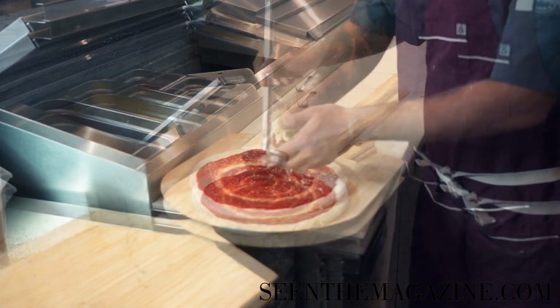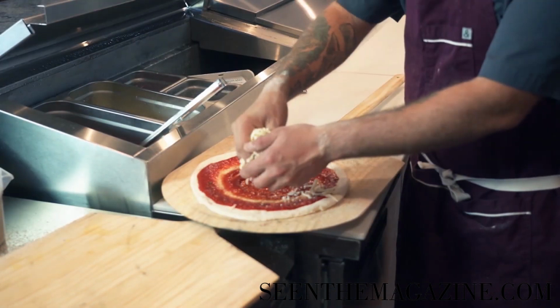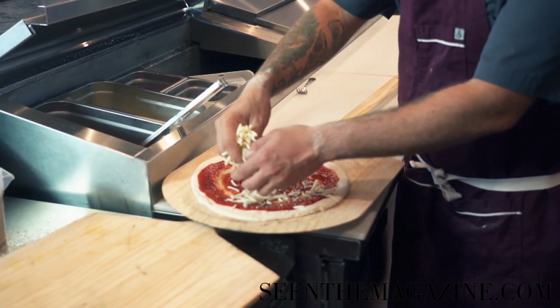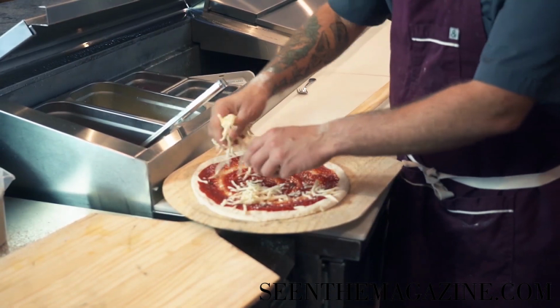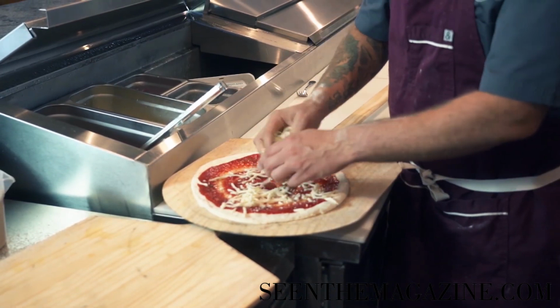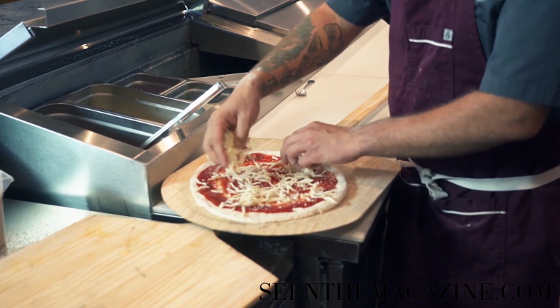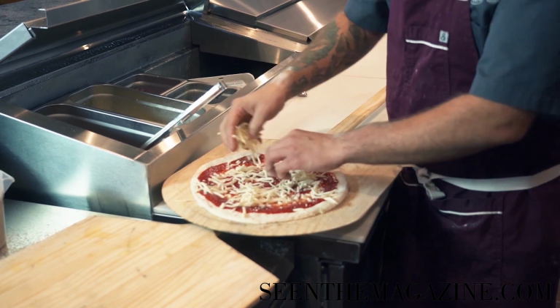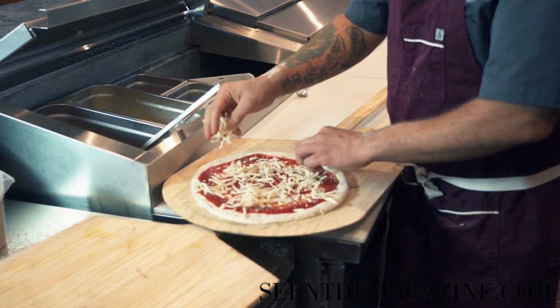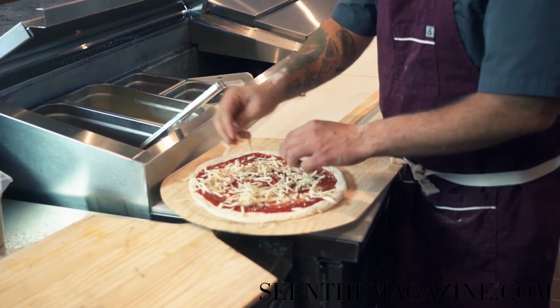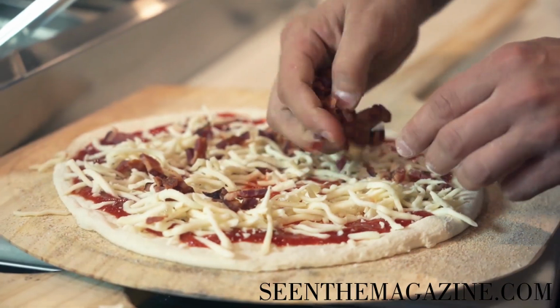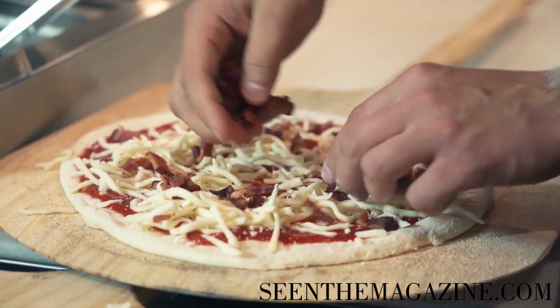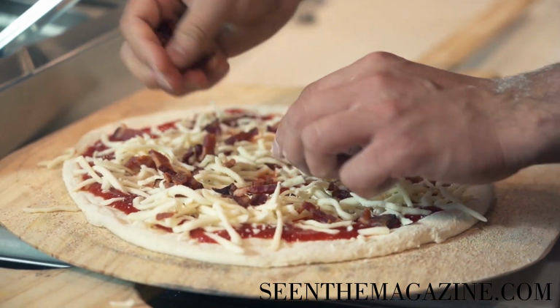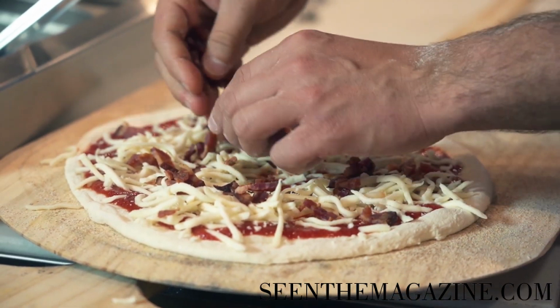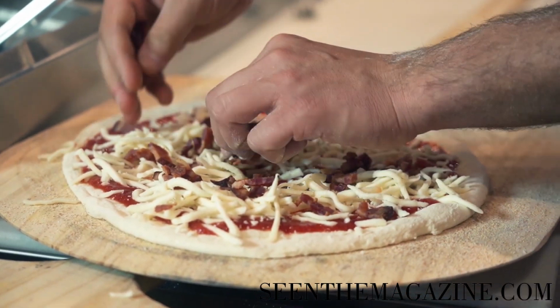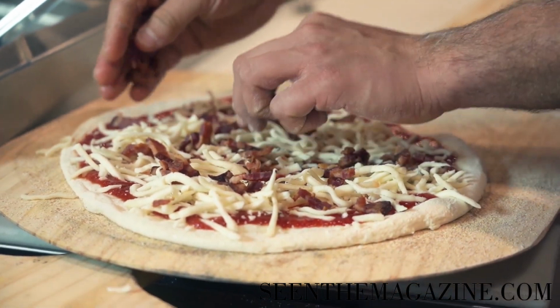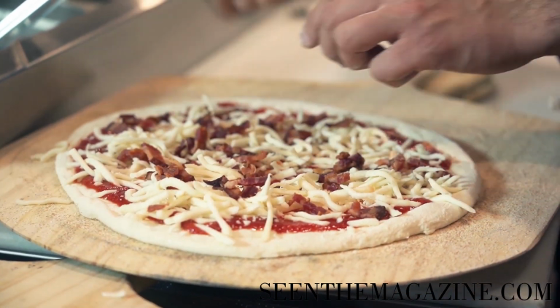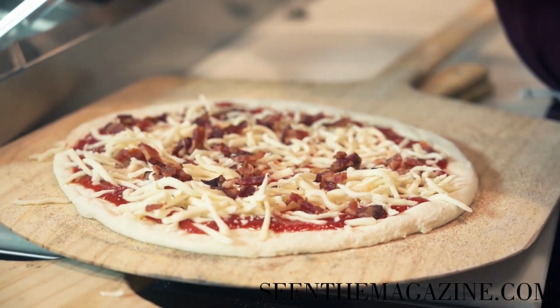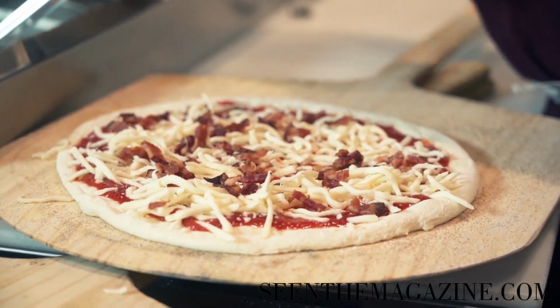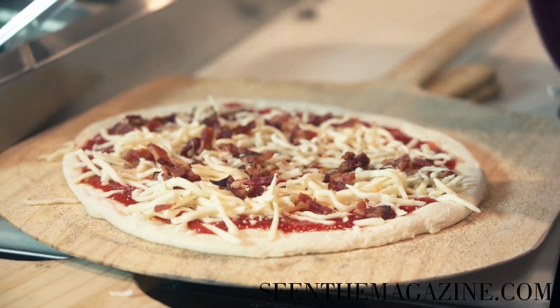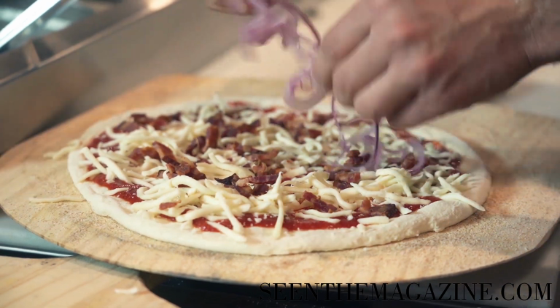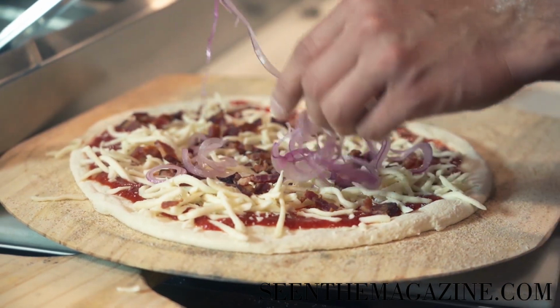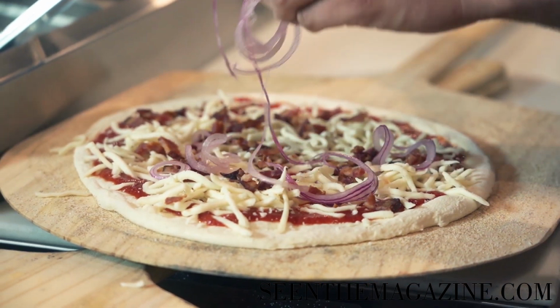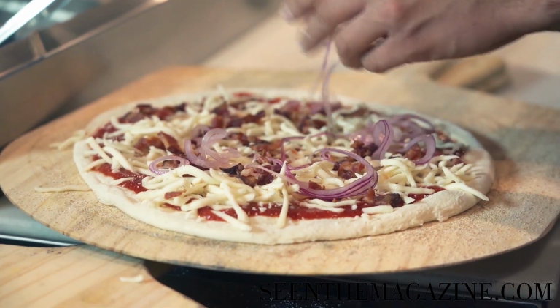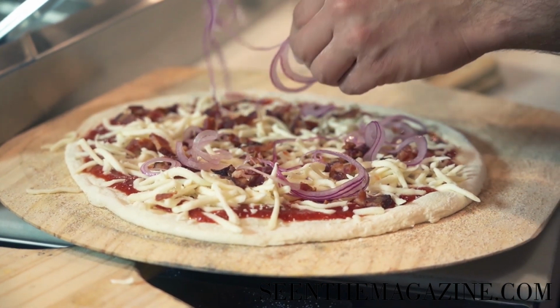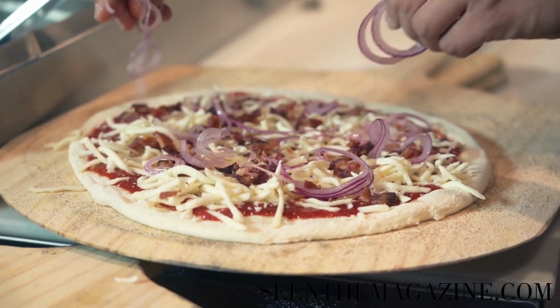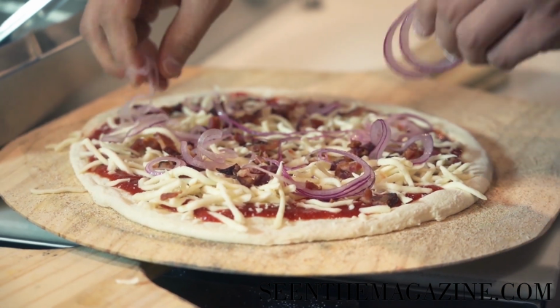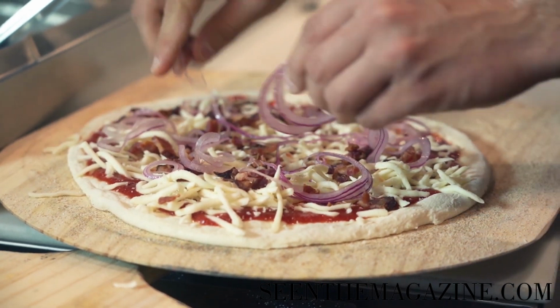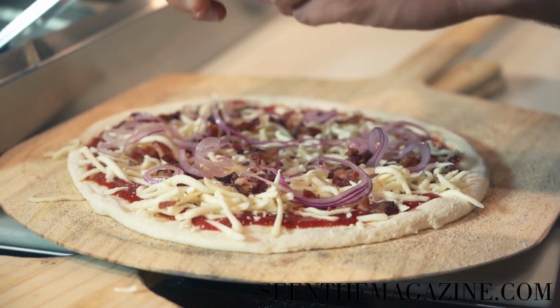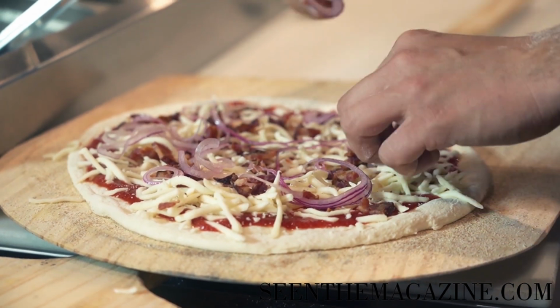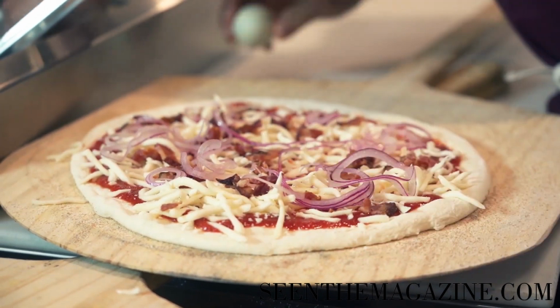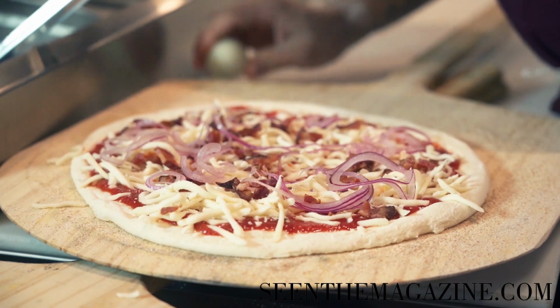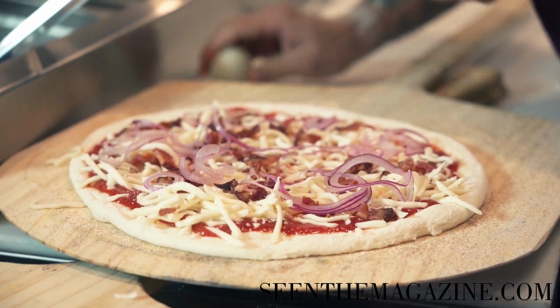Topped with a low moisture mozzarella and pancetta, which is an Italian bacon. And then we add some of our shaved red onion and our Fox Hollow Farm eggs.